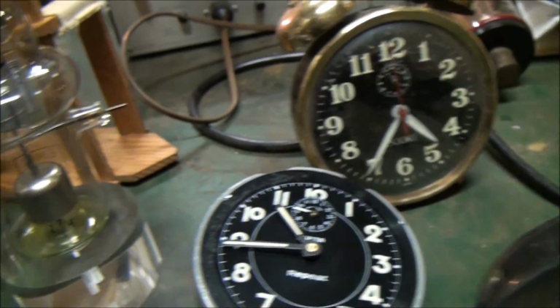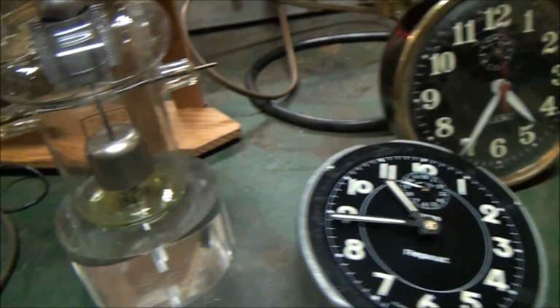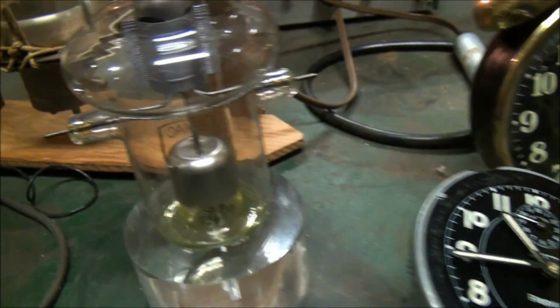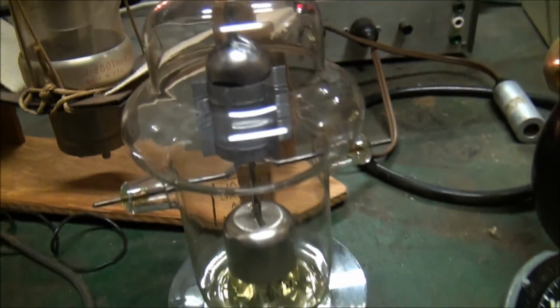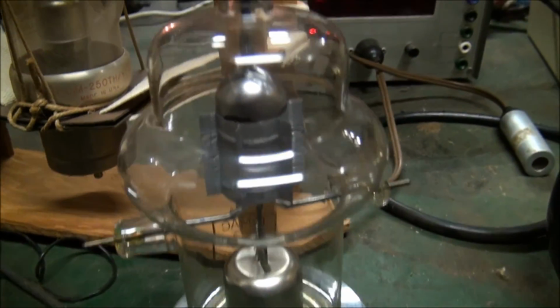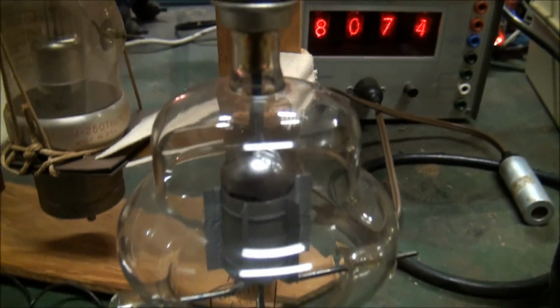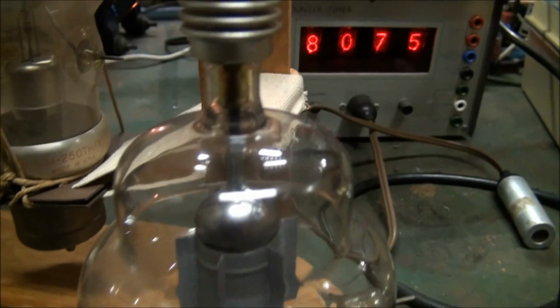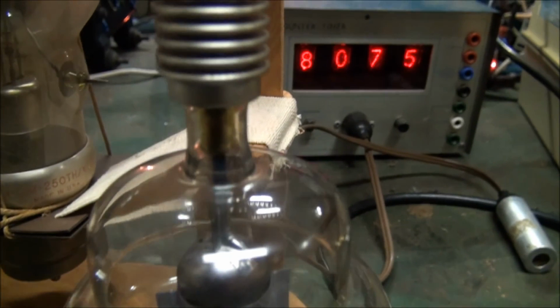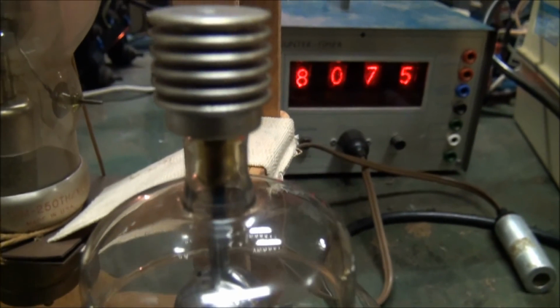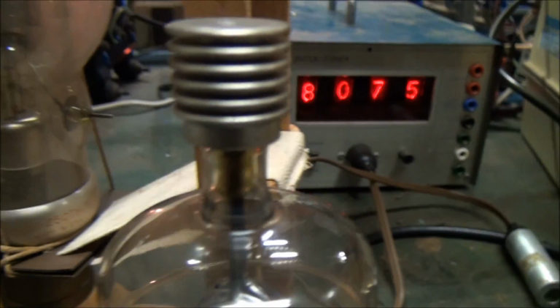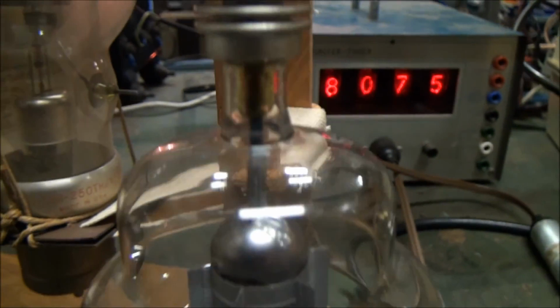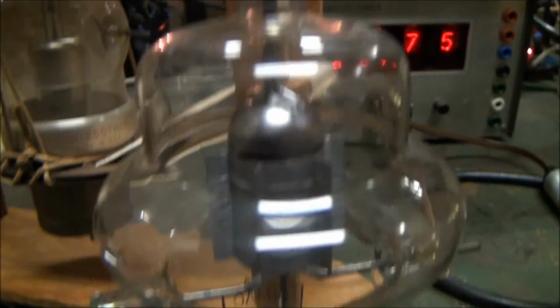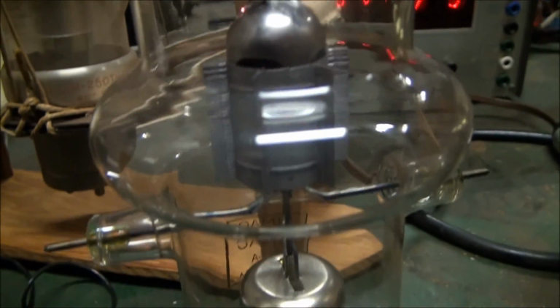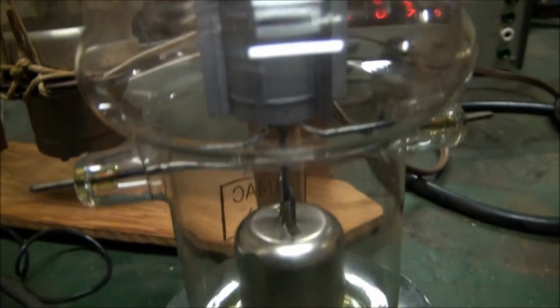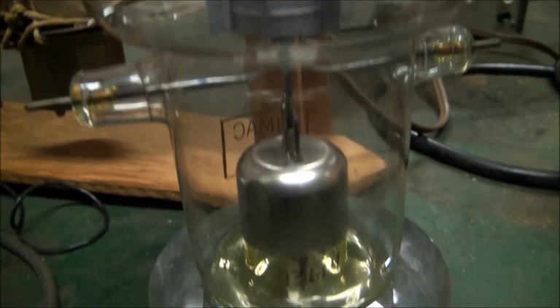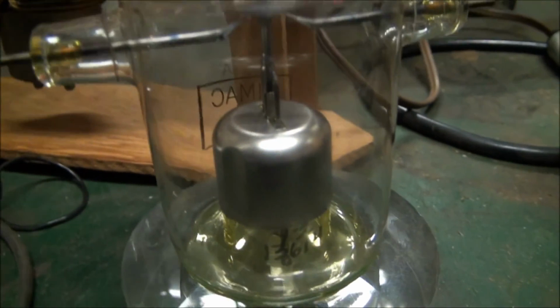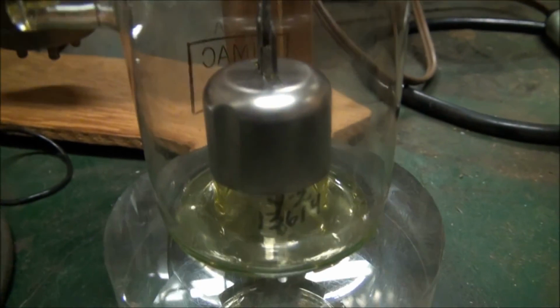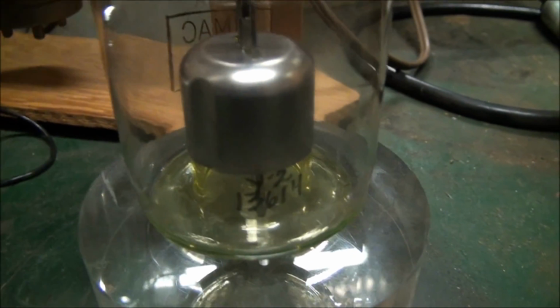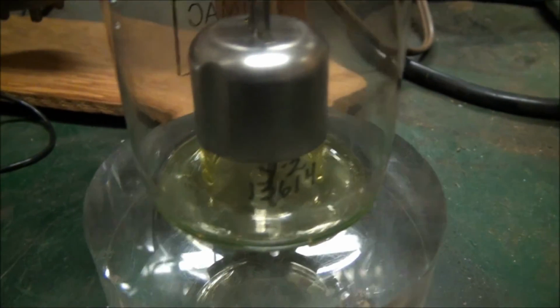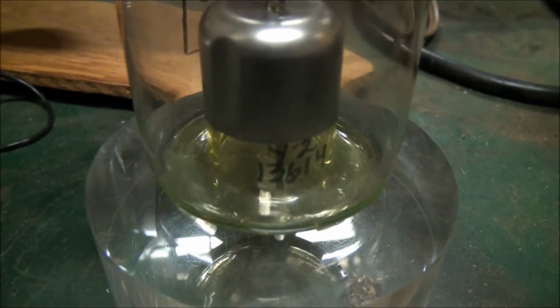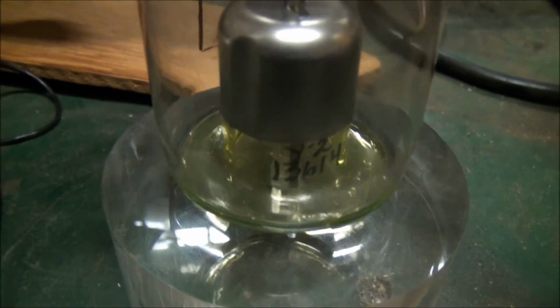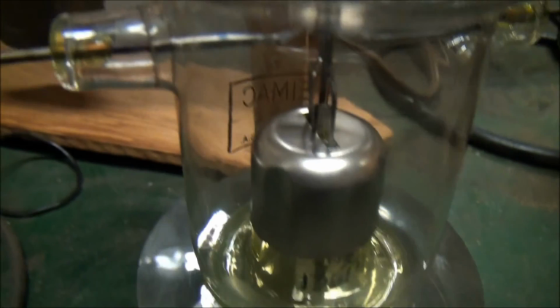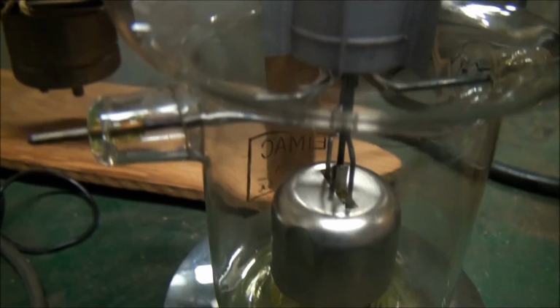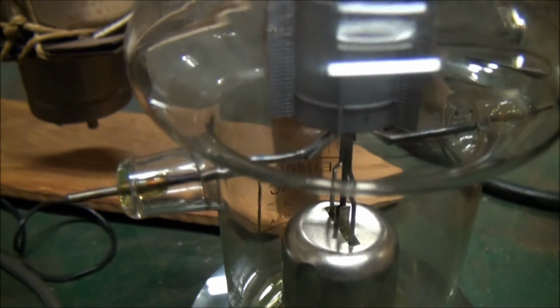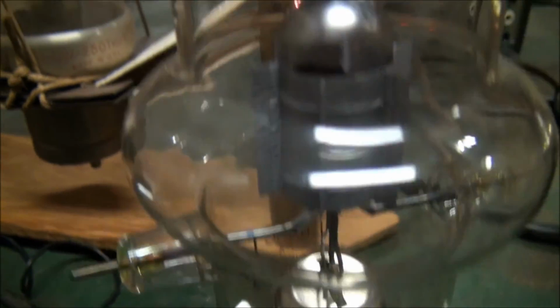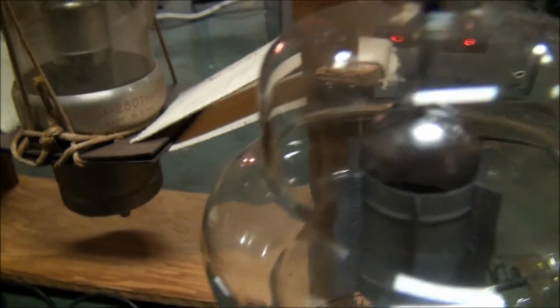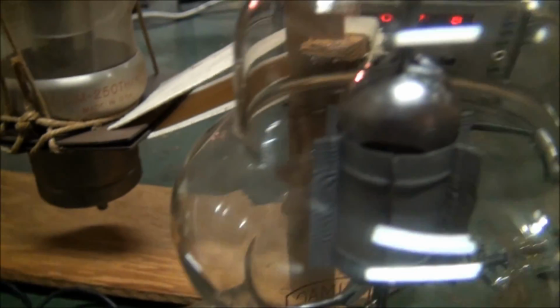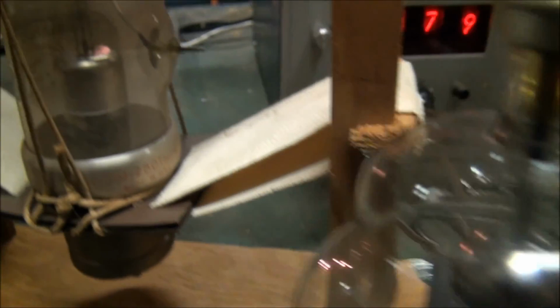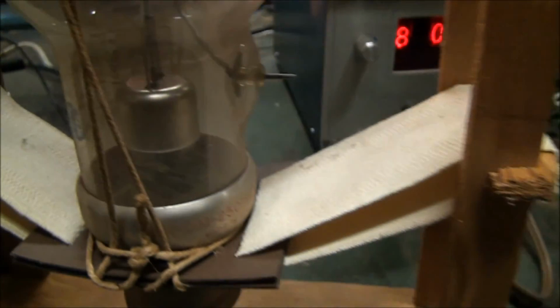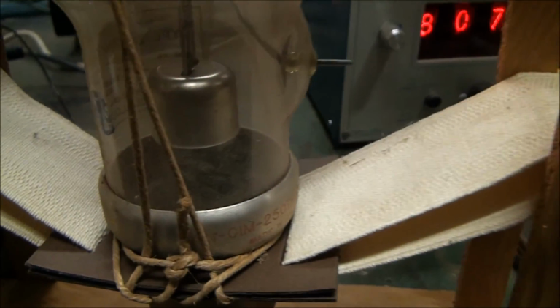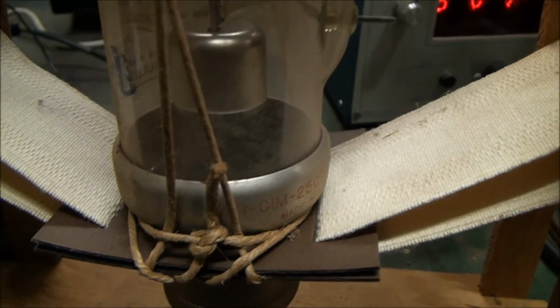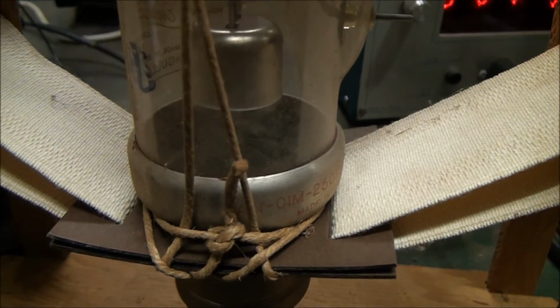I've also found some radioactive radio valves — tubes, as some people call them. They use uranium glass on the end seals, like this big one here.